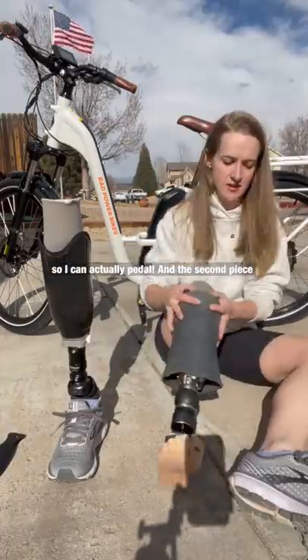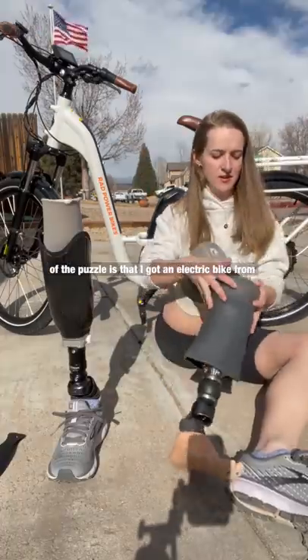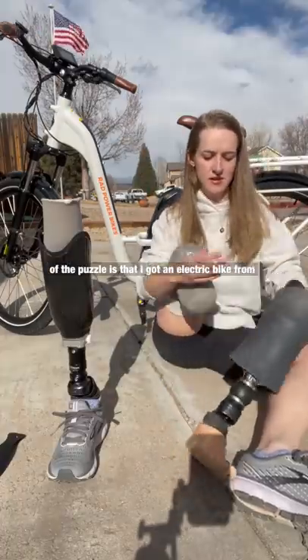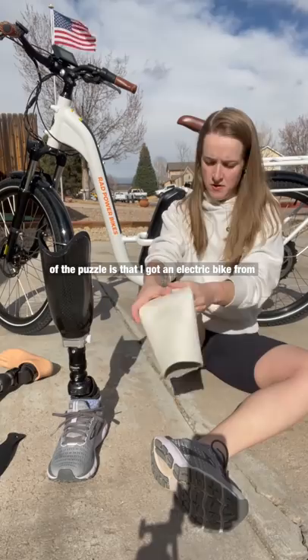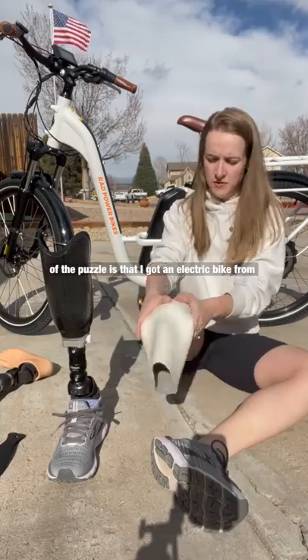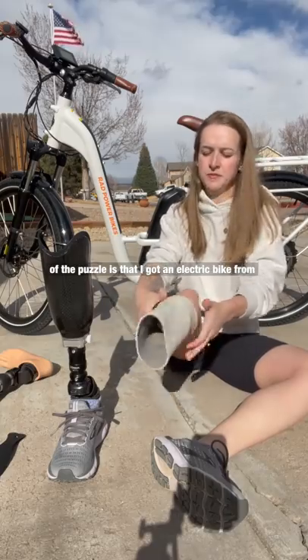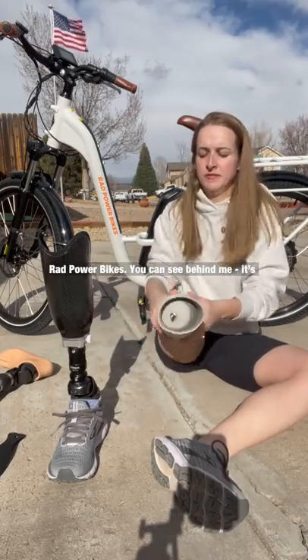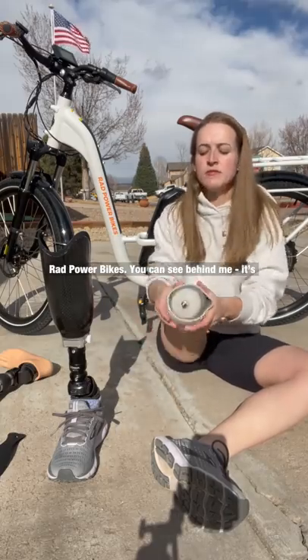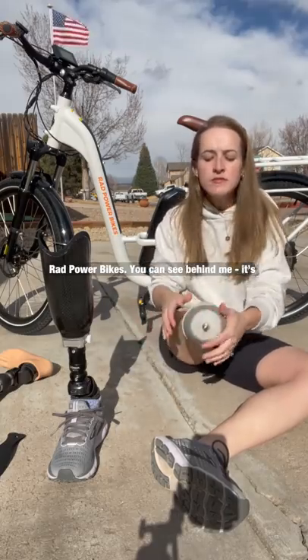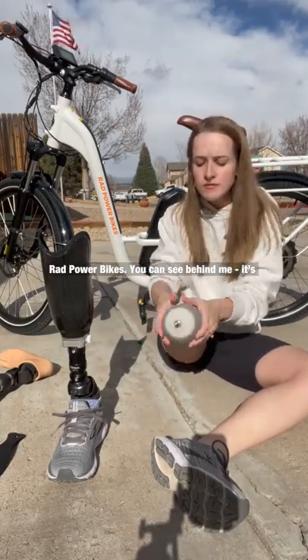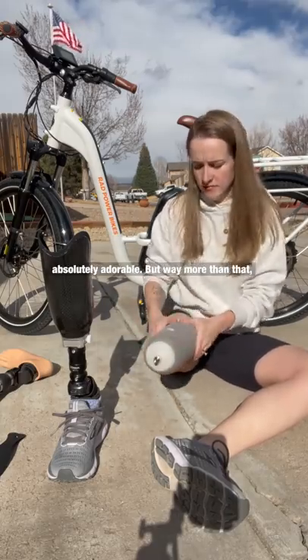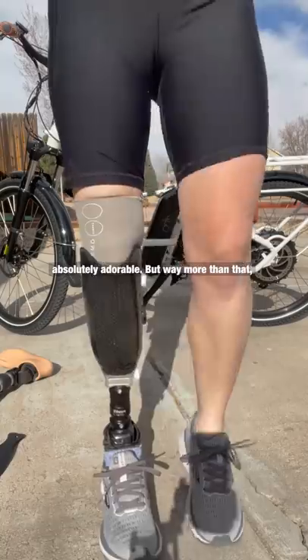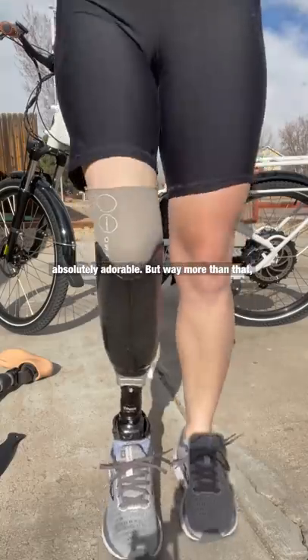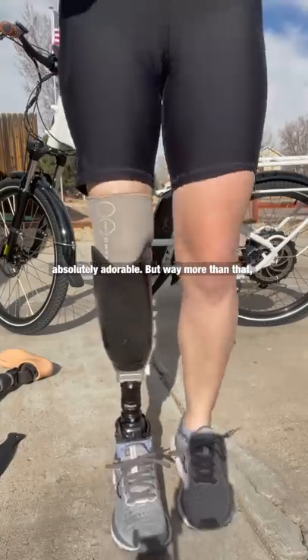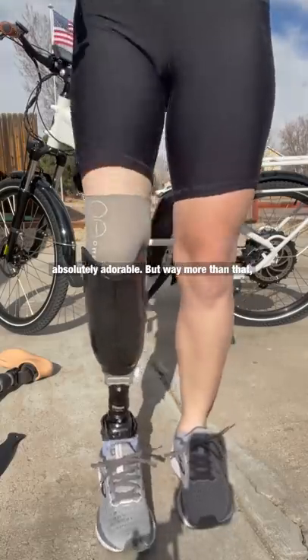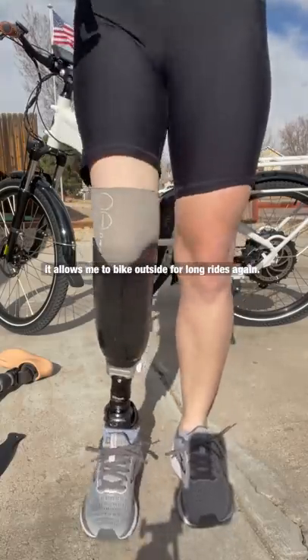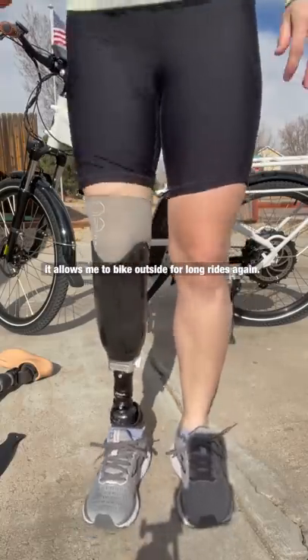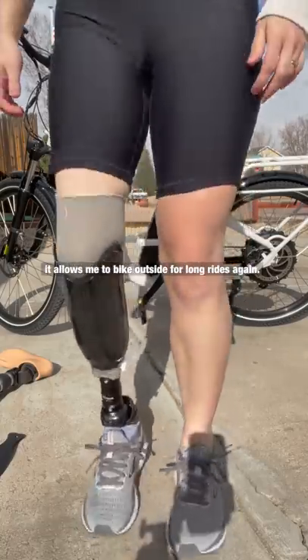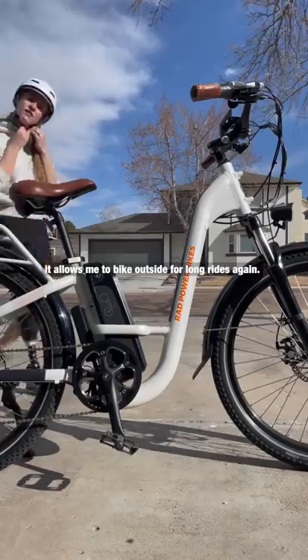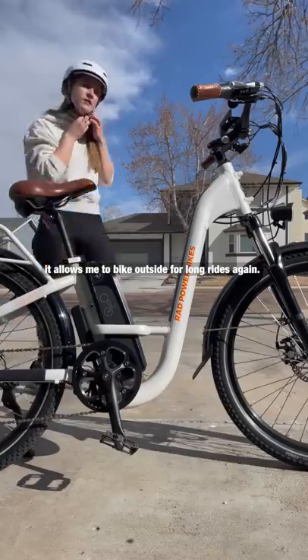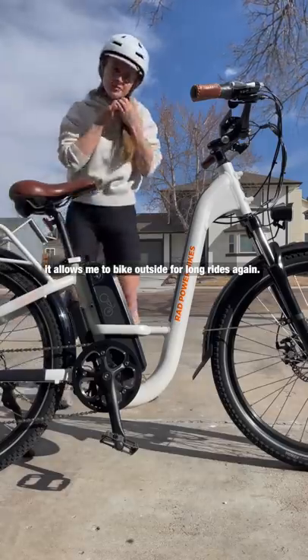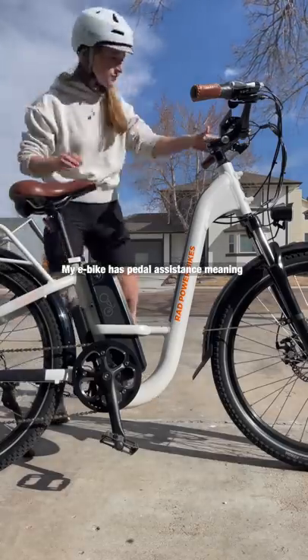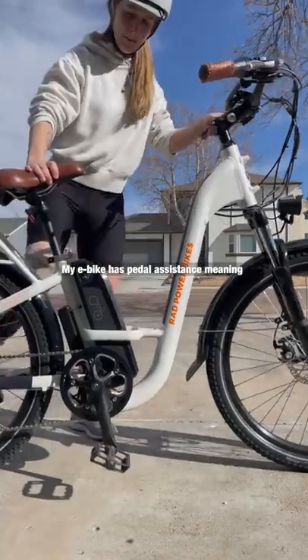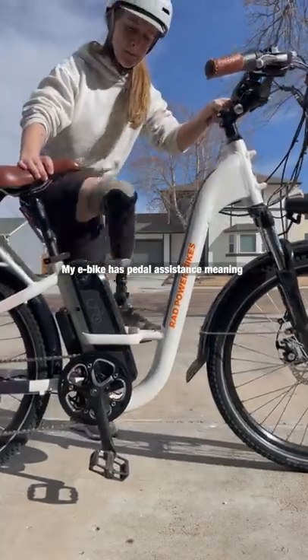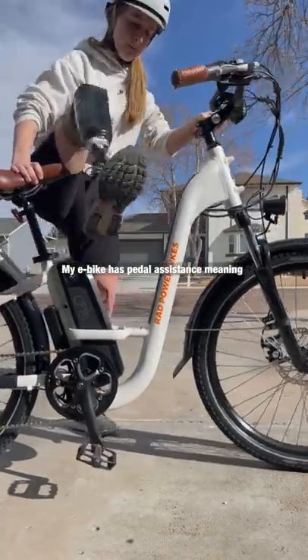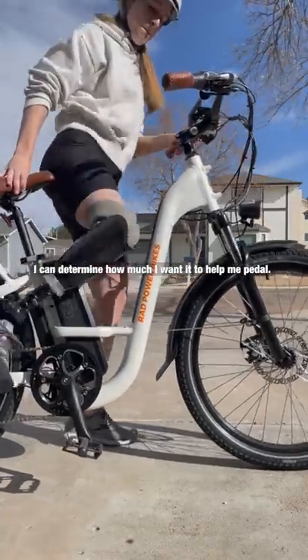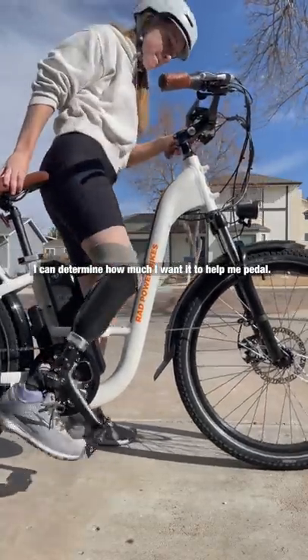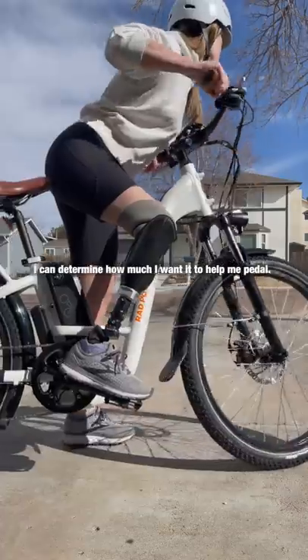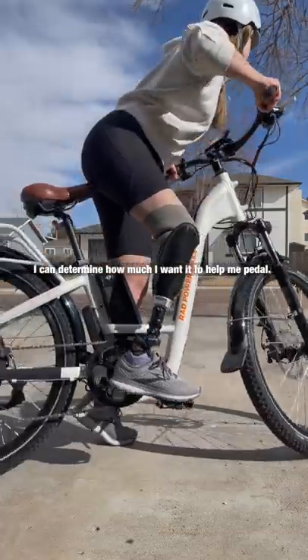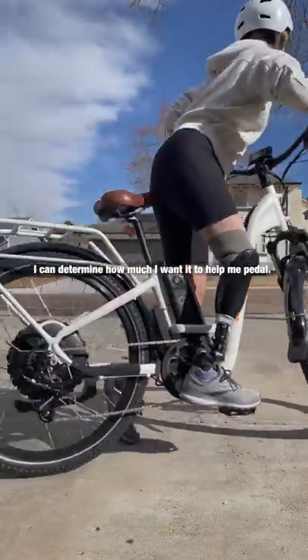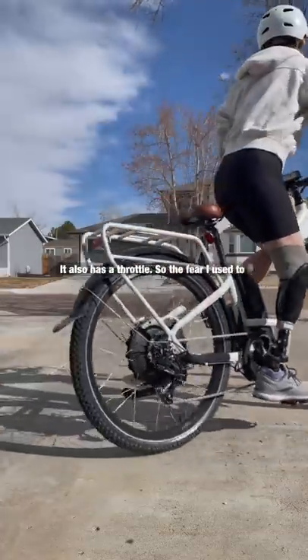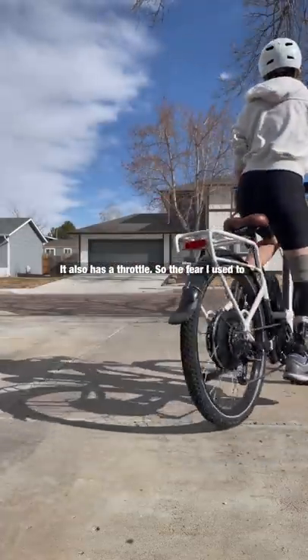The second piece of the puzzle is that I got an electric bike from Rad Power Bikes. You can see it behind me. It's absolutely adorable, but way more than that, it allows me to bike outside for long rides again. This e-bike has pedal assistance, meaning I can determine how much I want it to help me pedal. It also has a throttle.